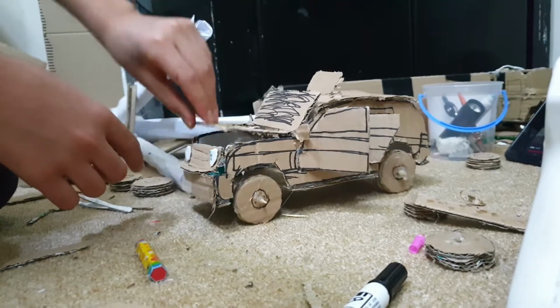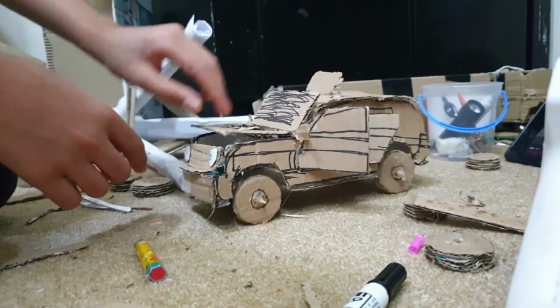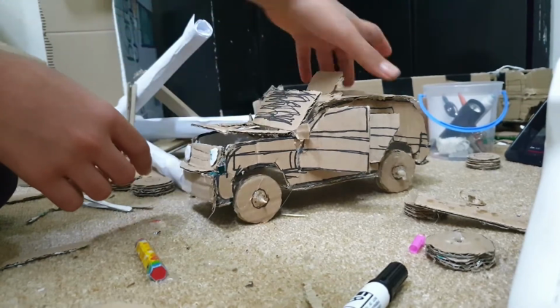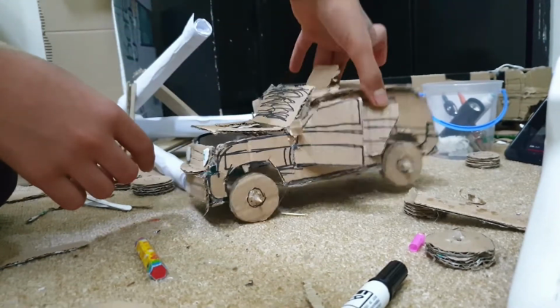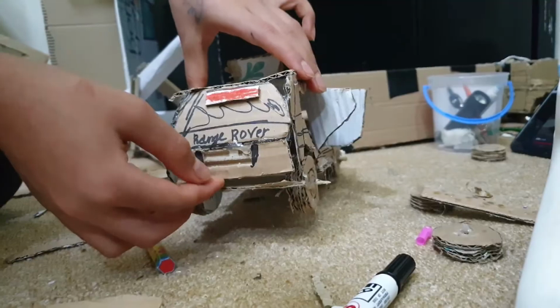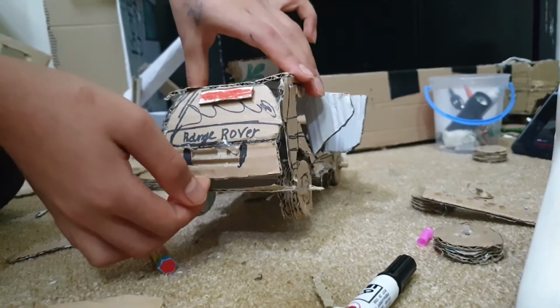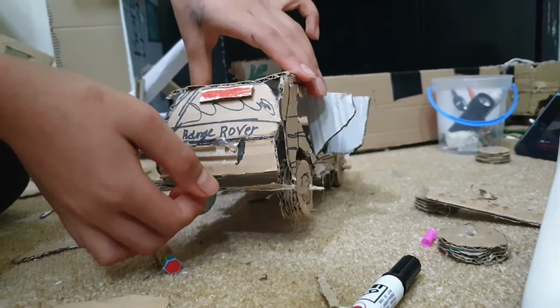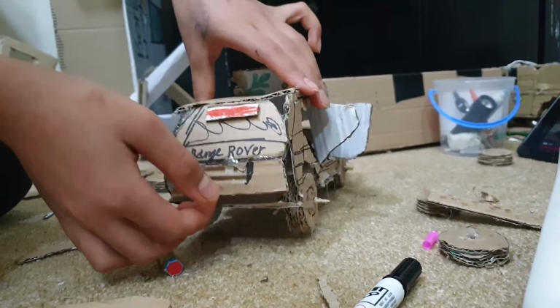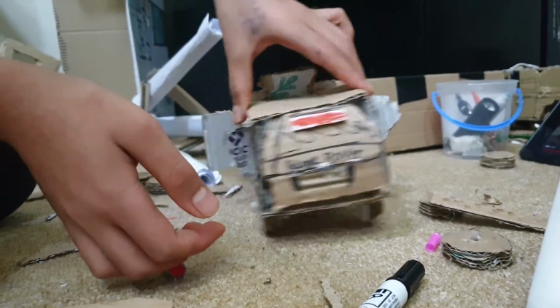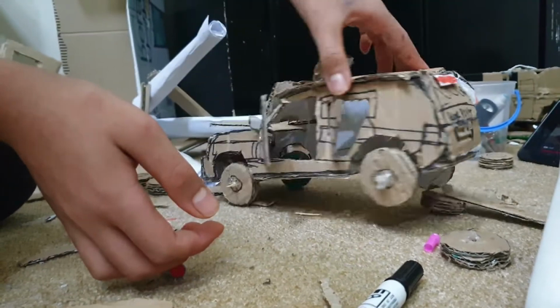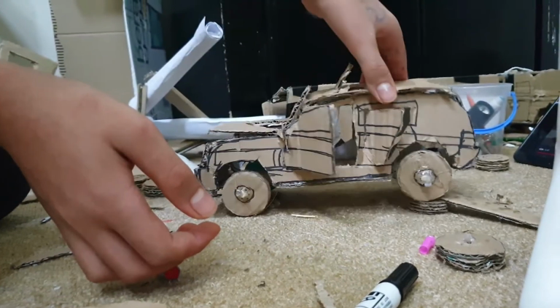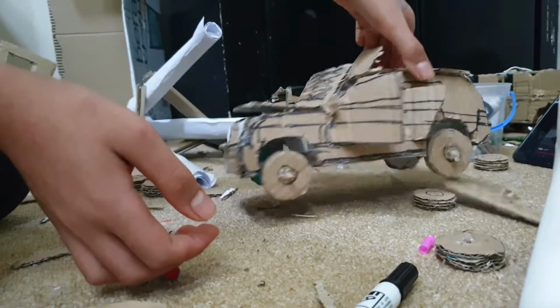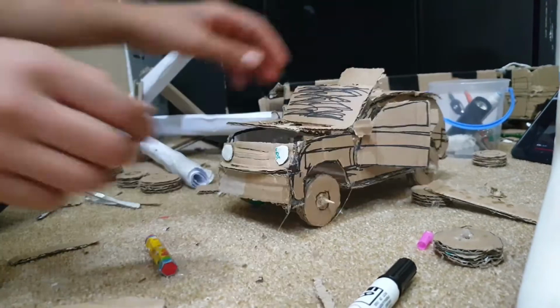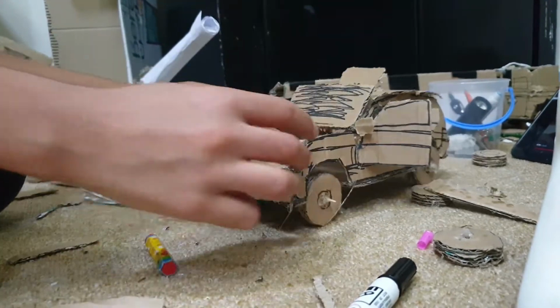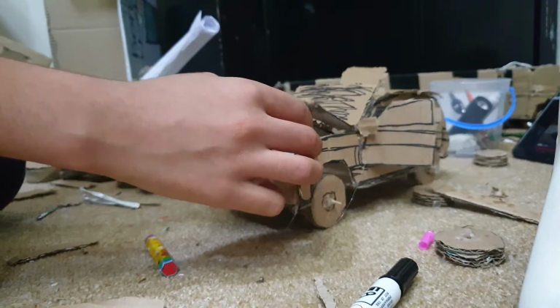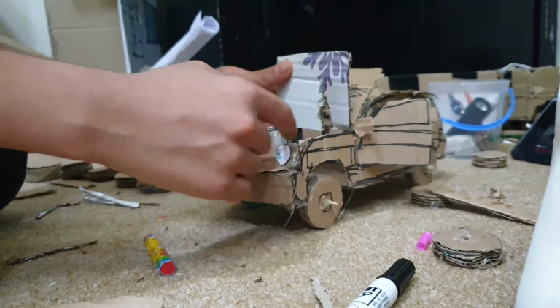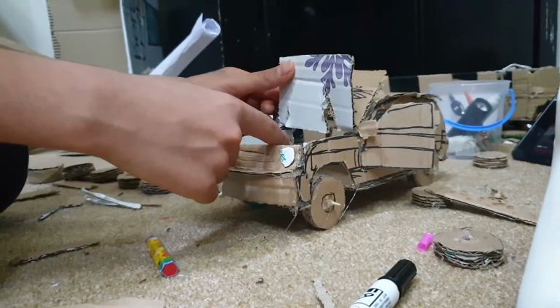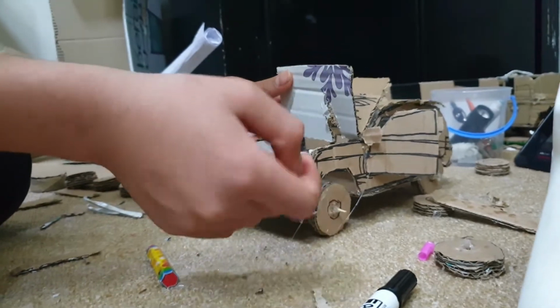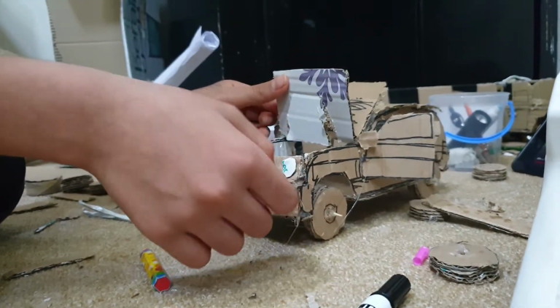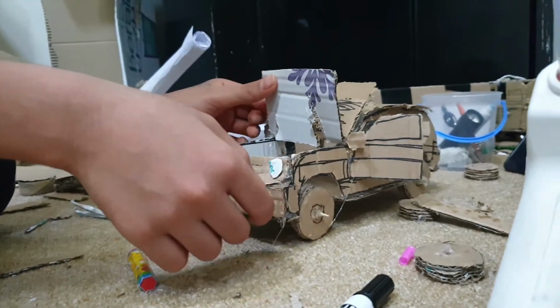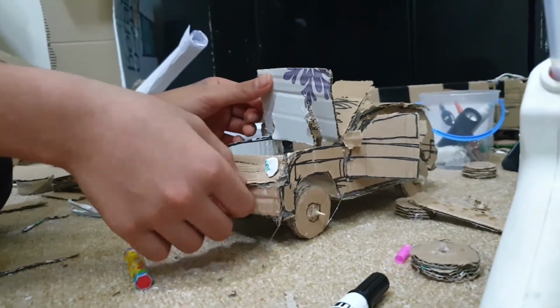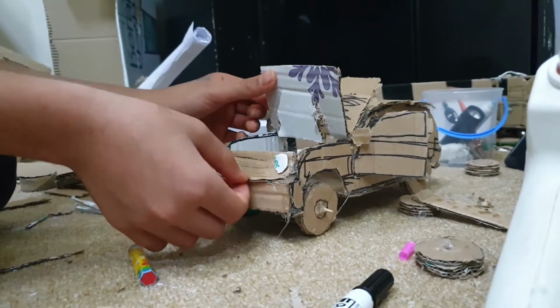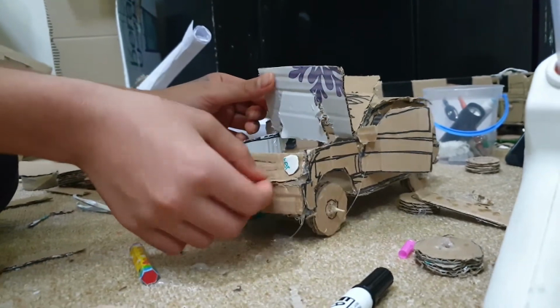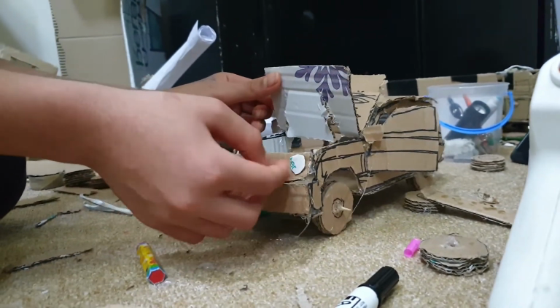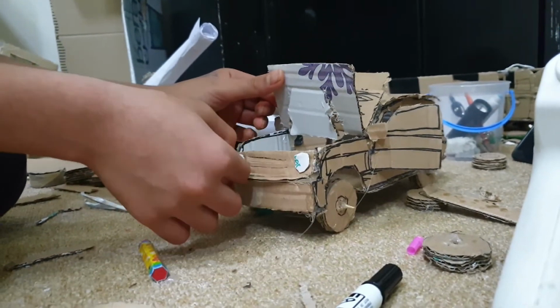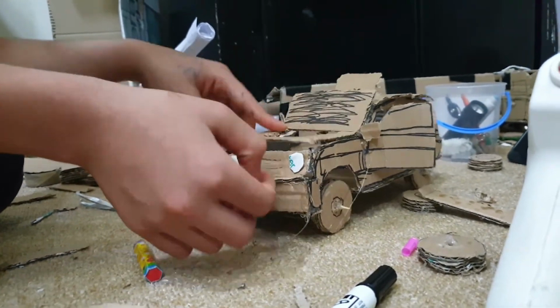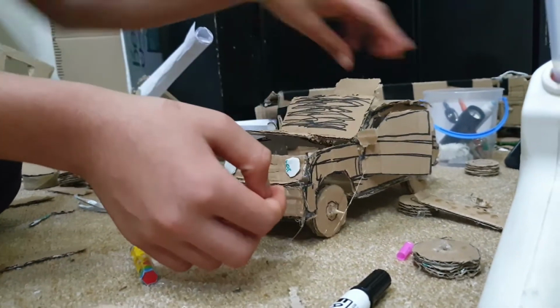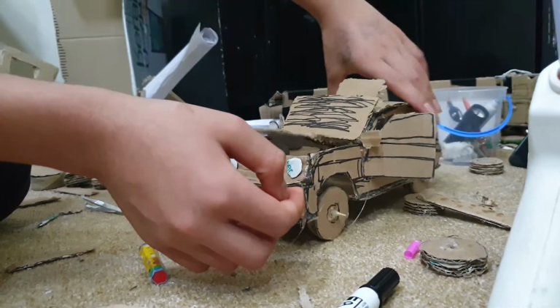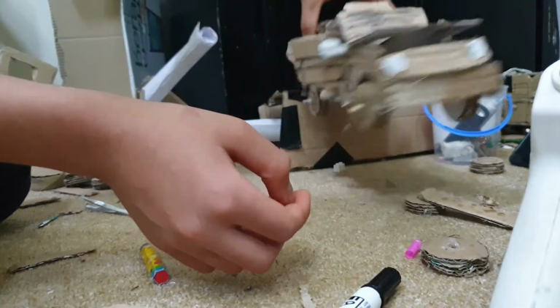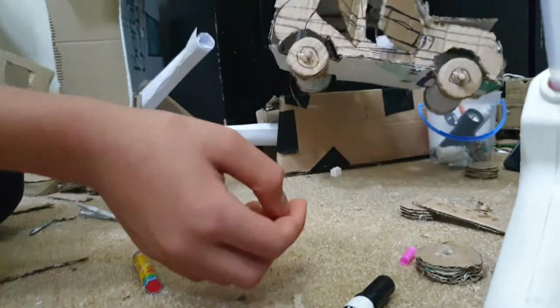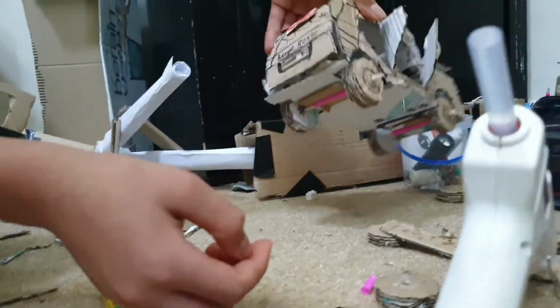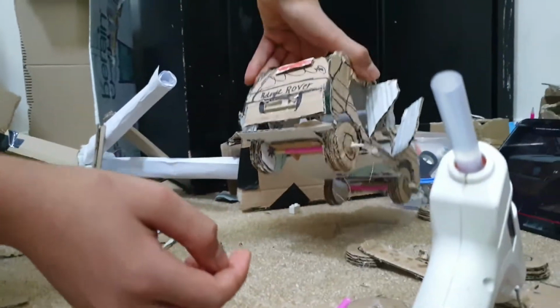Now, let's open it. This is an engine. These are lights. And this is a range of people.